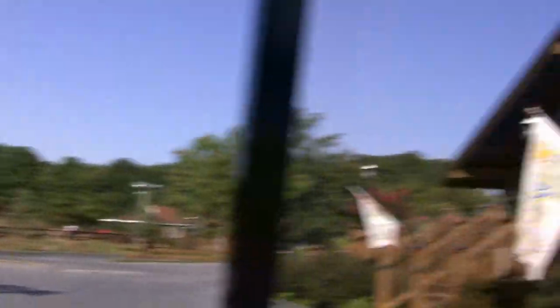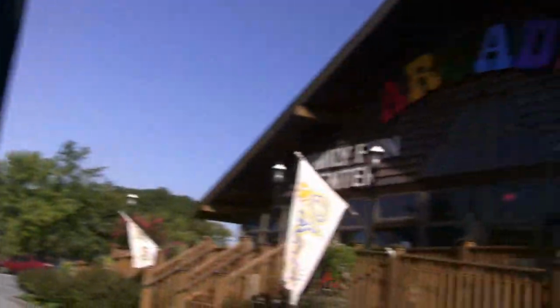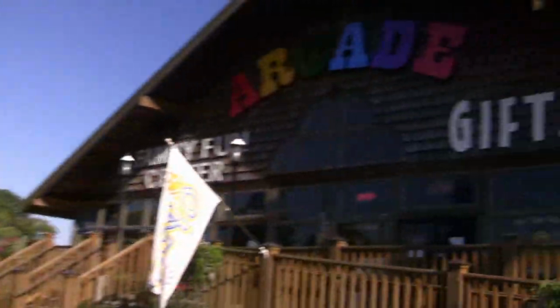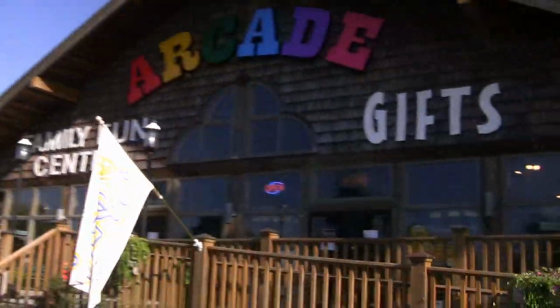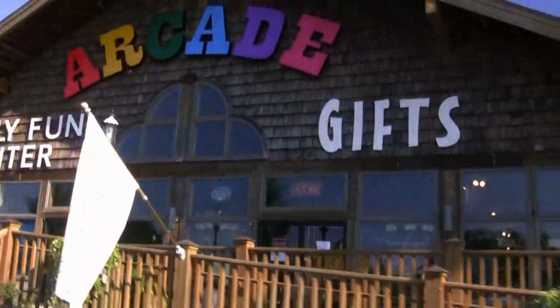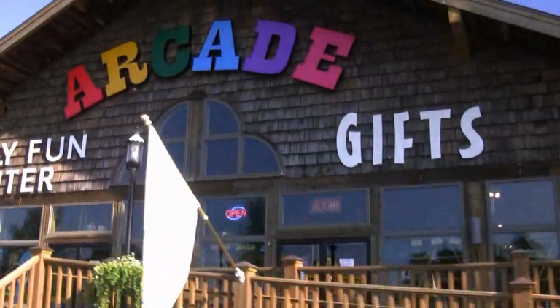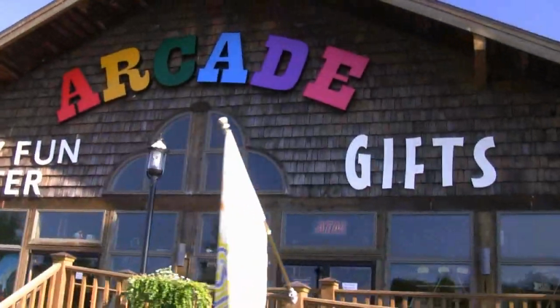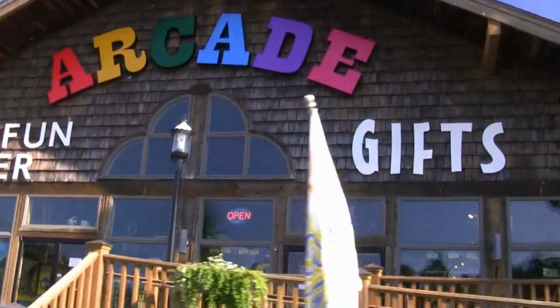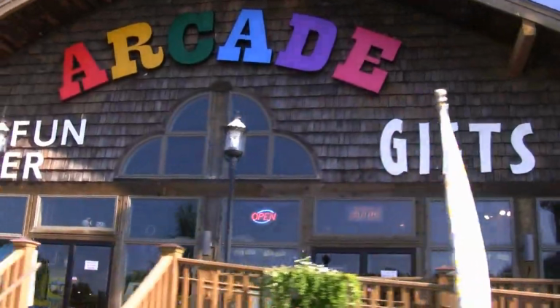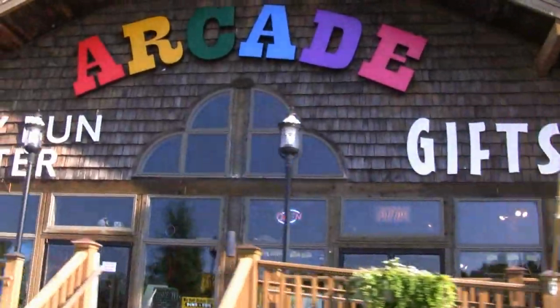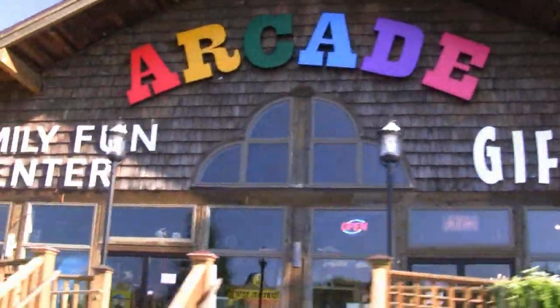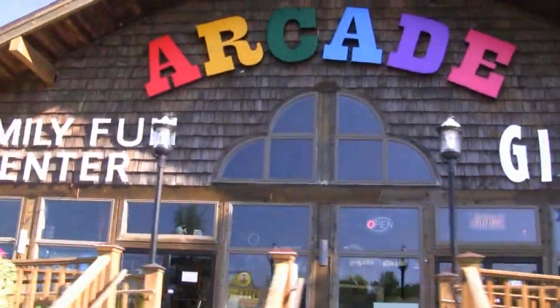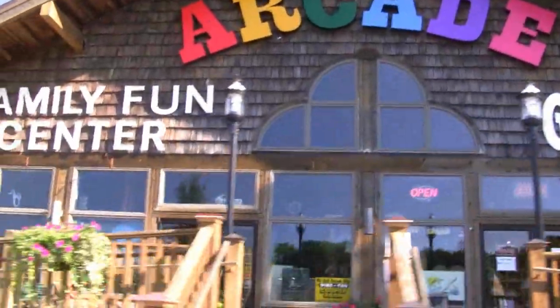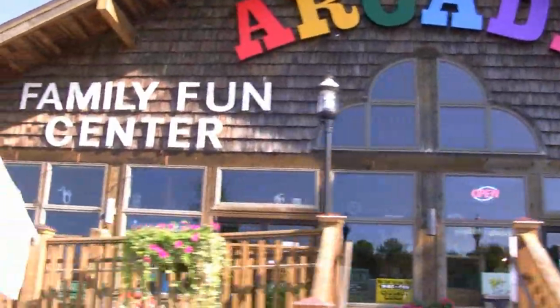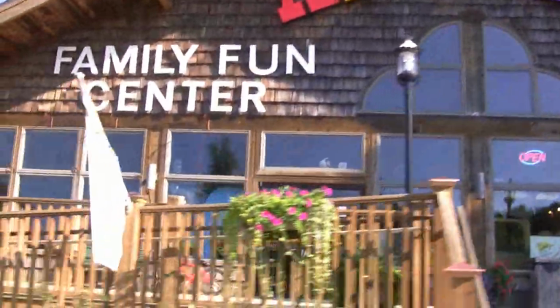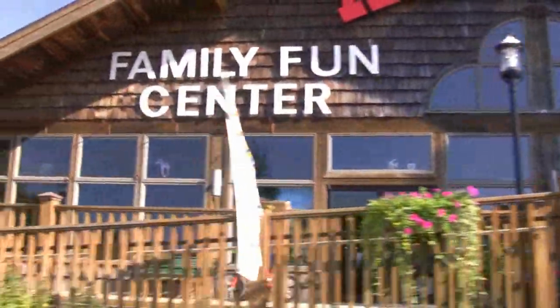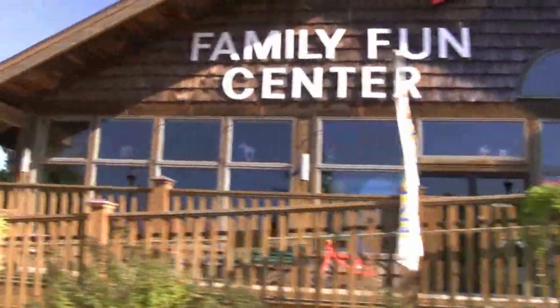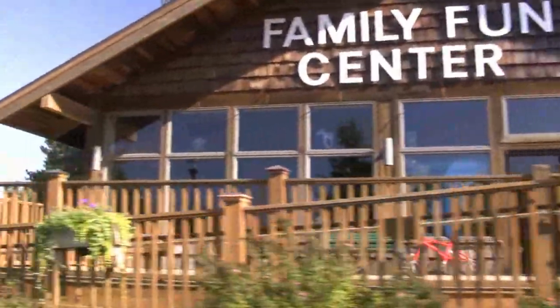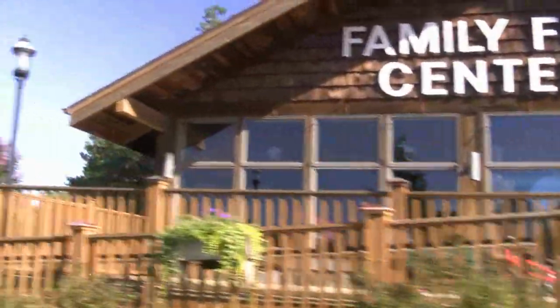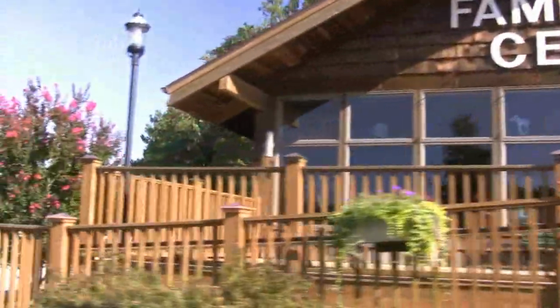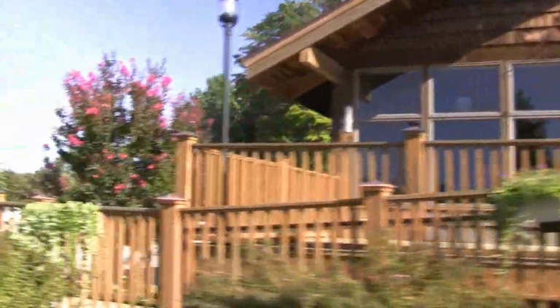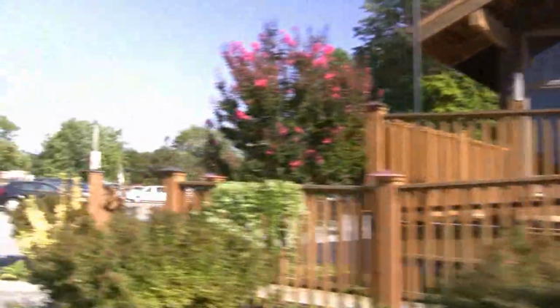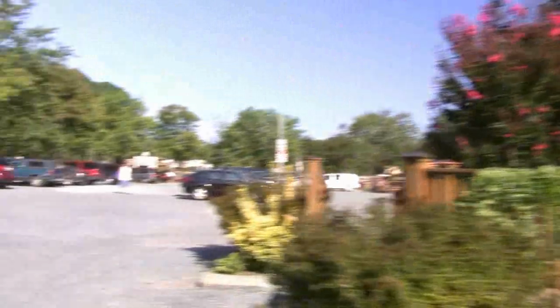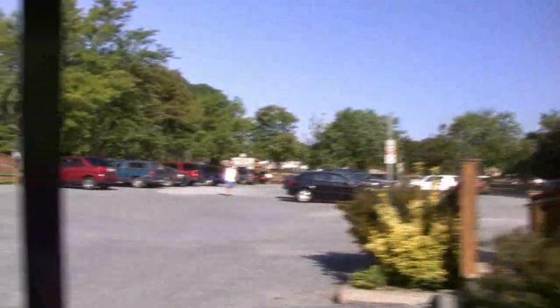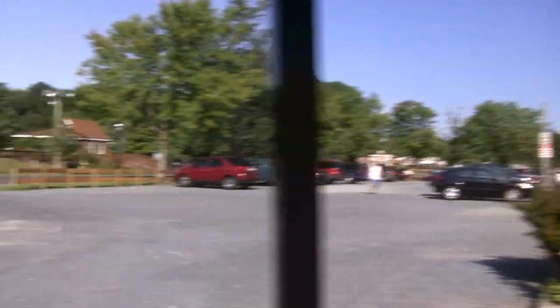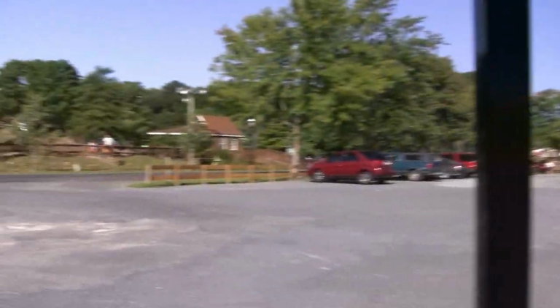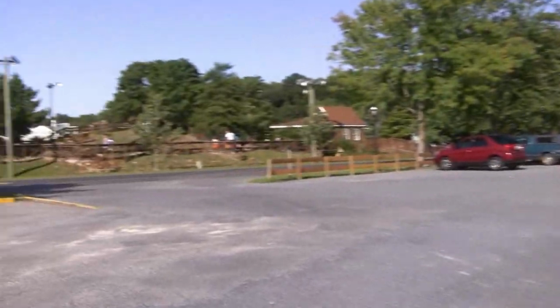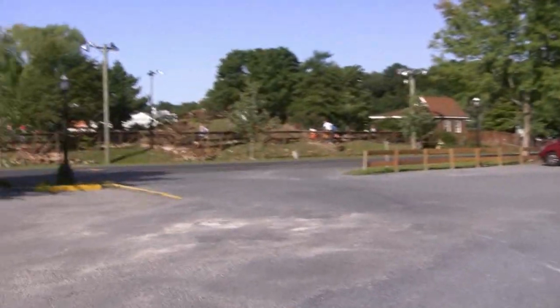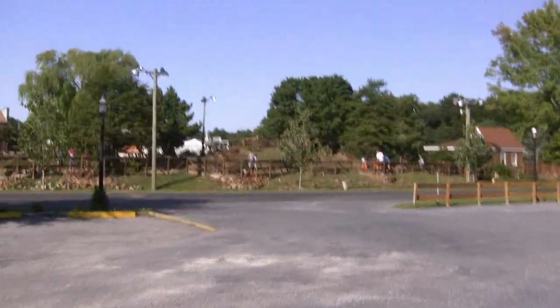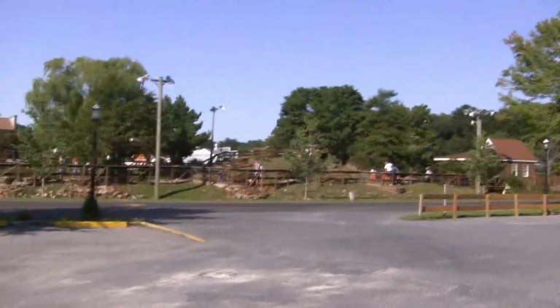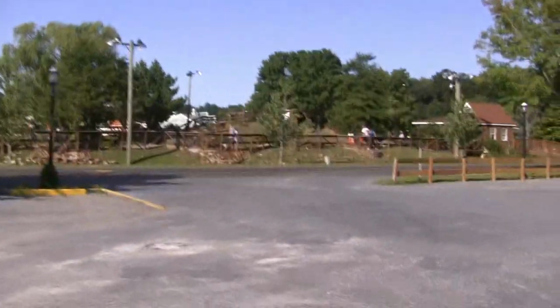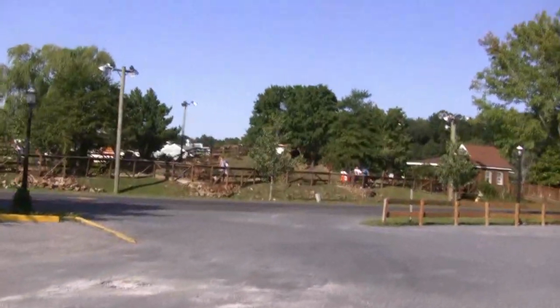Over here we have the arcade and gift shop. Here's the miniature golf course, which we didn't do.